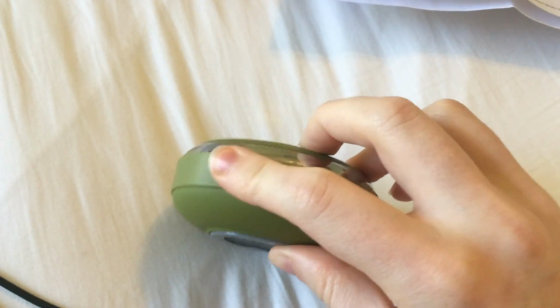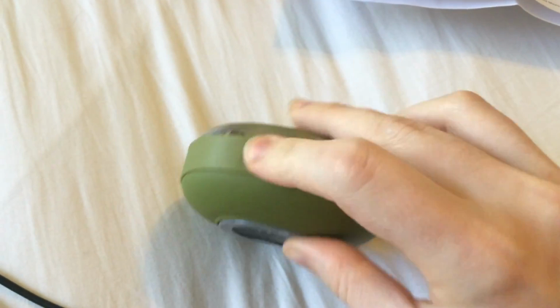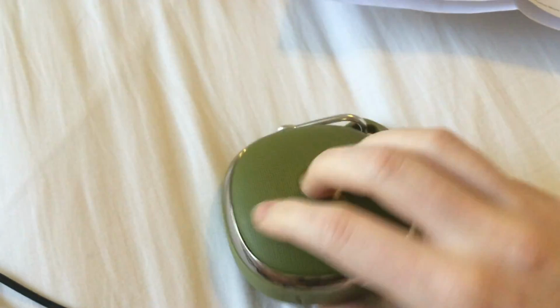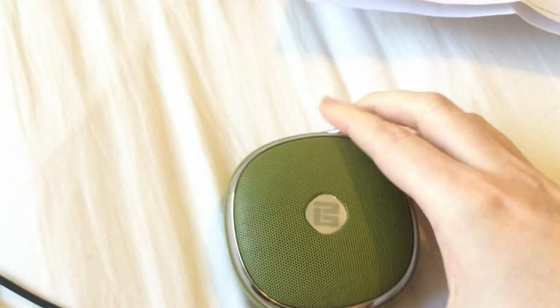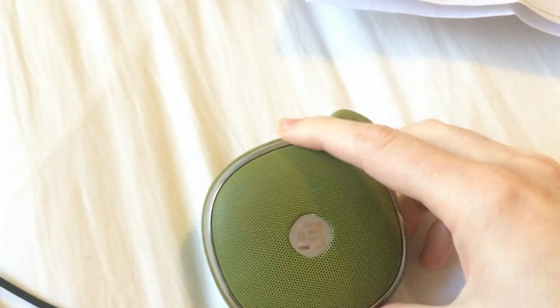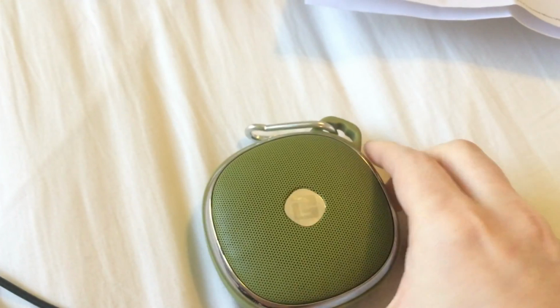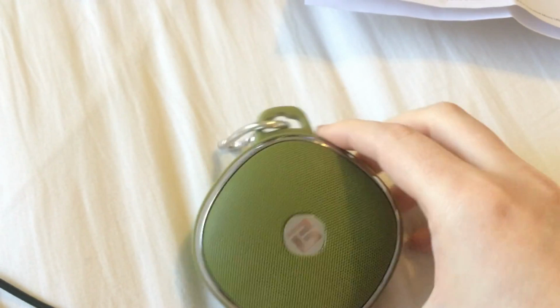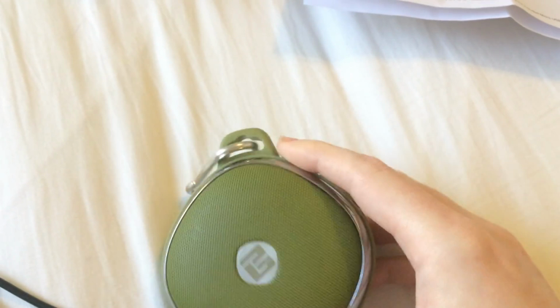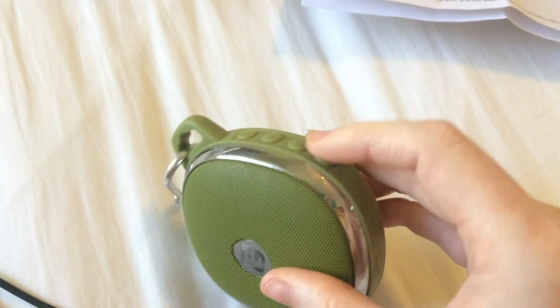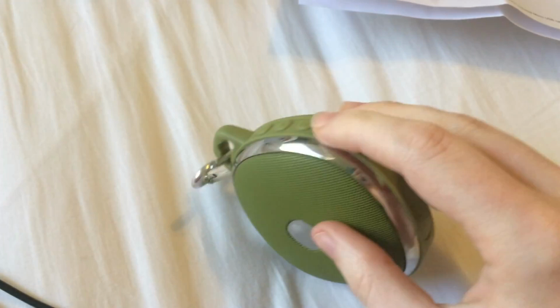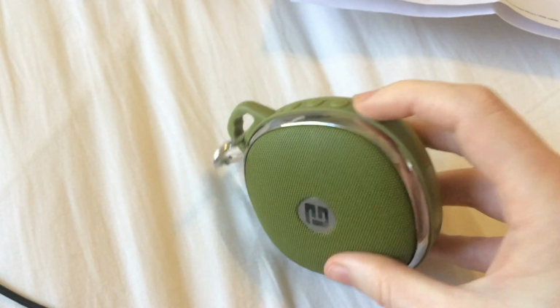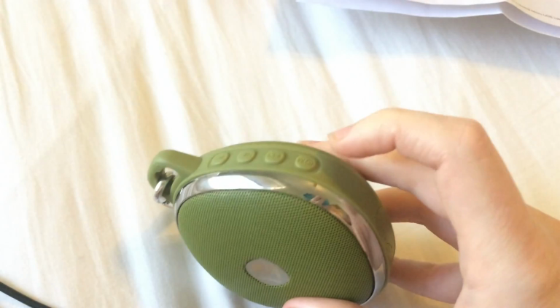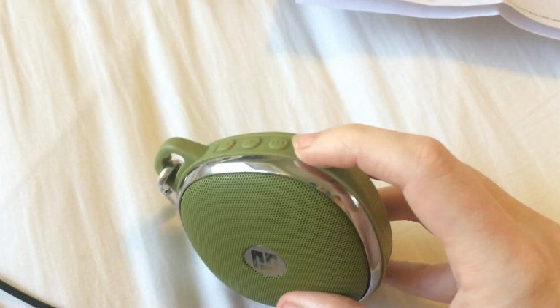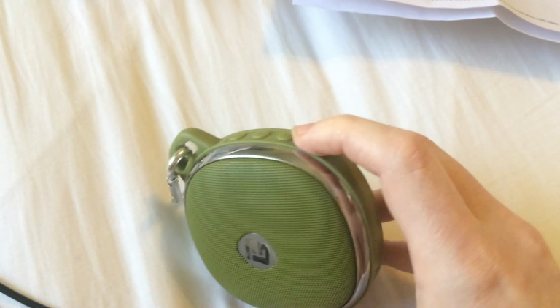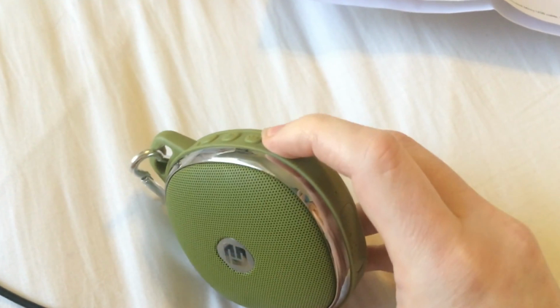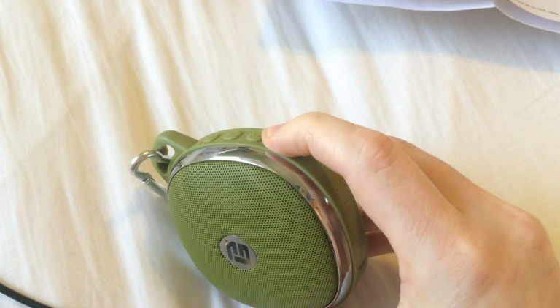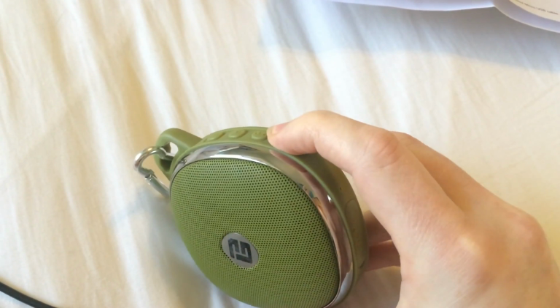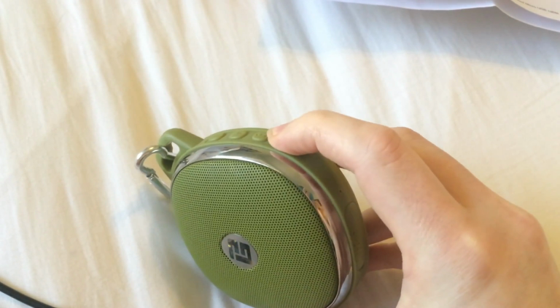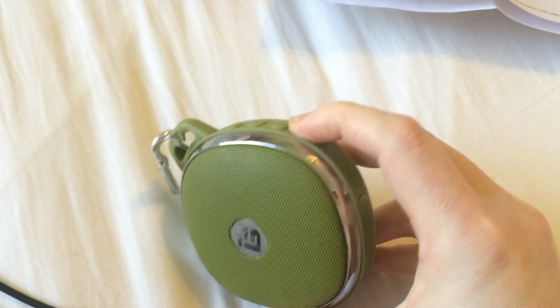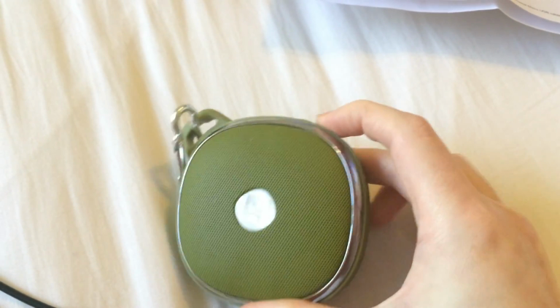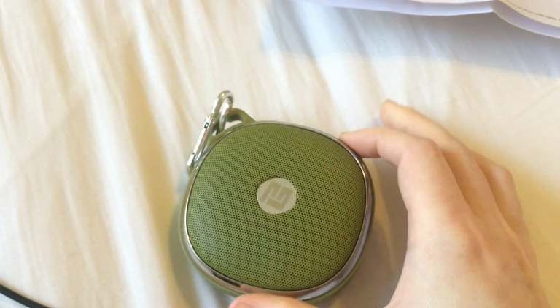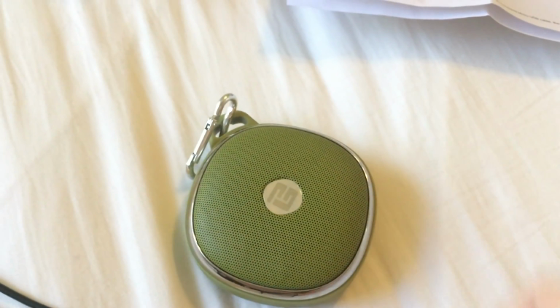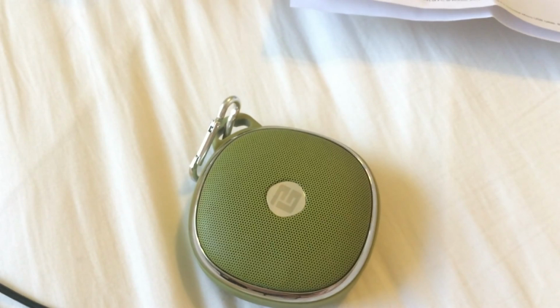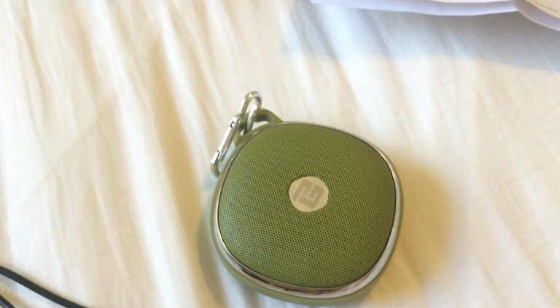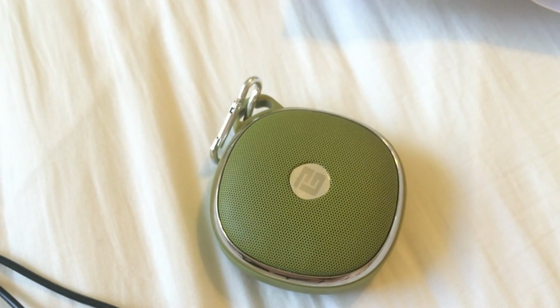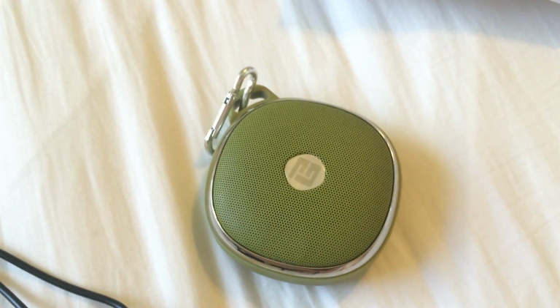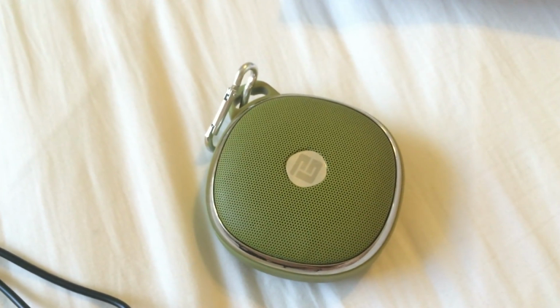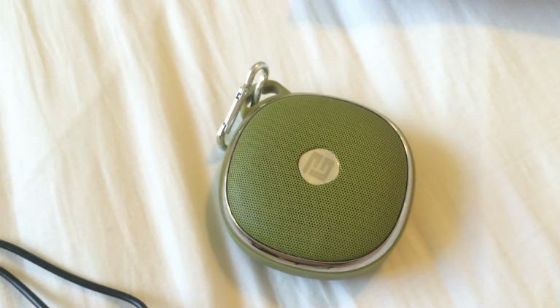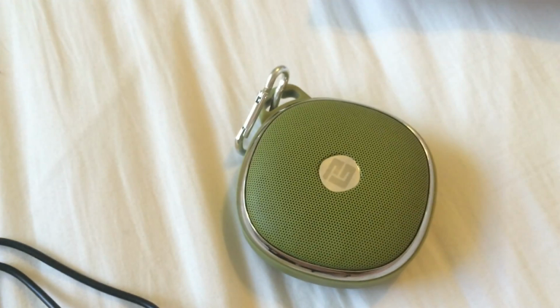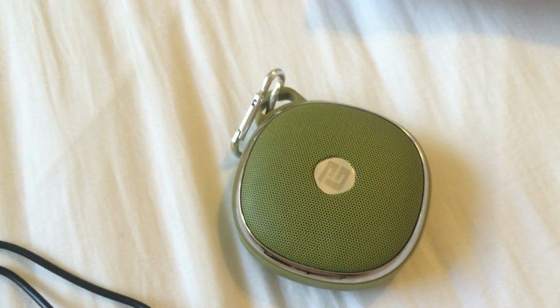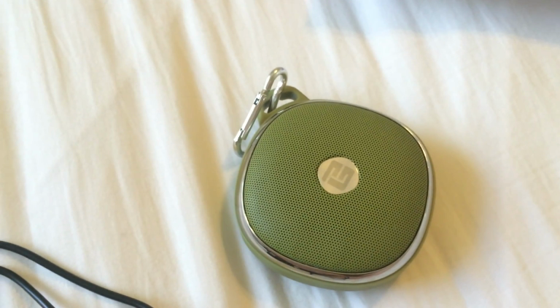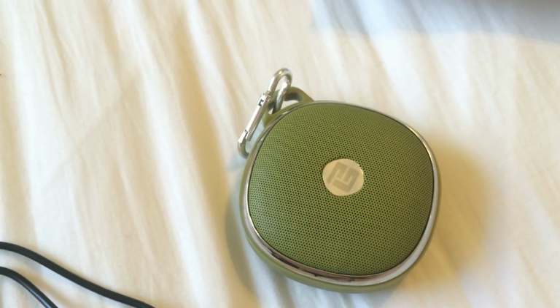As with any battery-operated device, you'll want to charge it fully before the first use. Mine came pretty much fully charged already, so it only took a few minutes to top off. When you plug it in to charge, the red LED will light up. When it goes off, the speaker is charged.